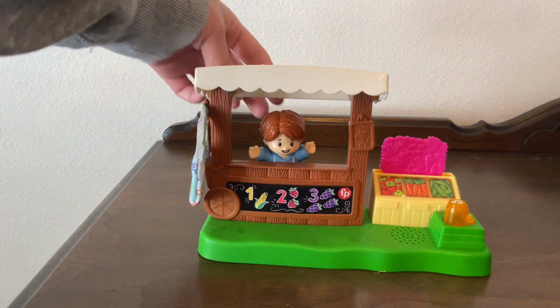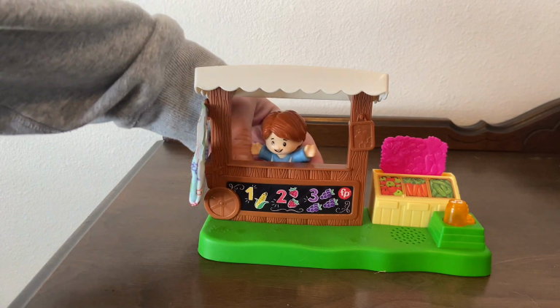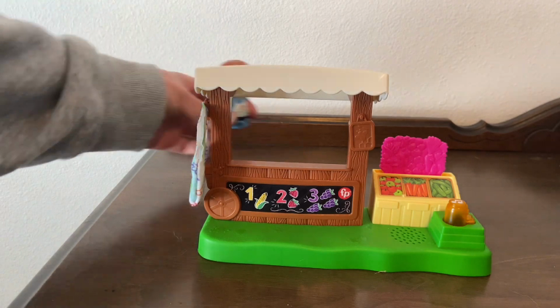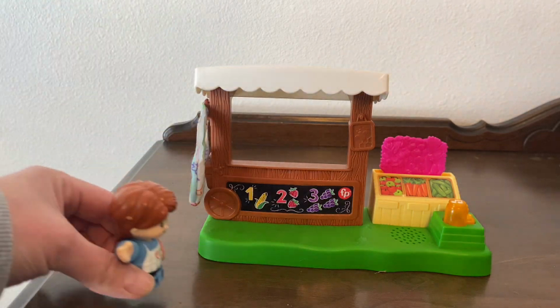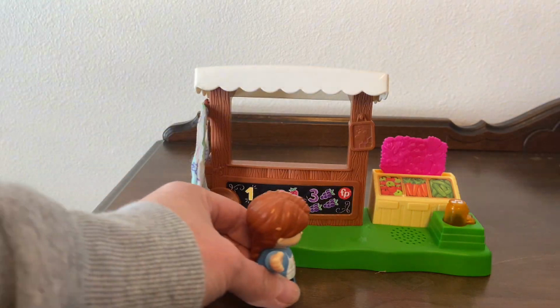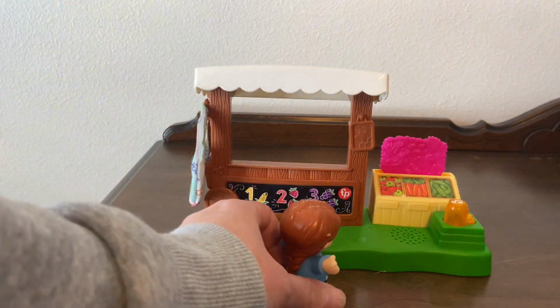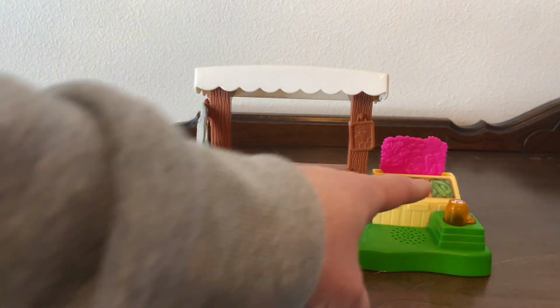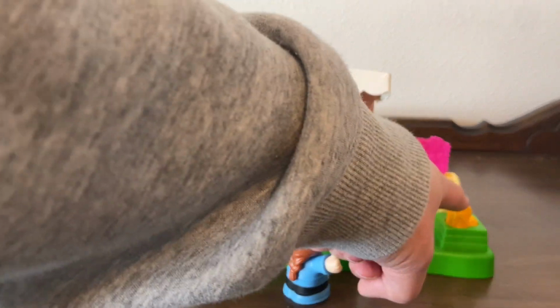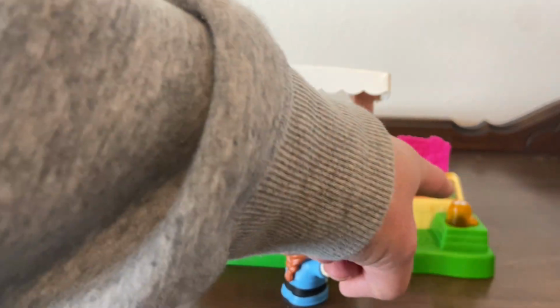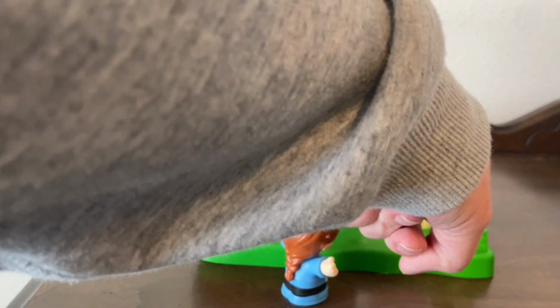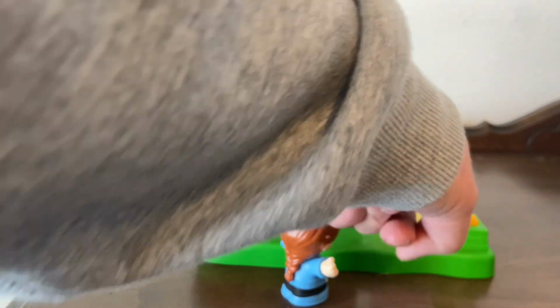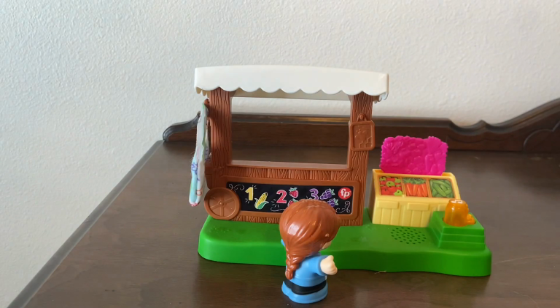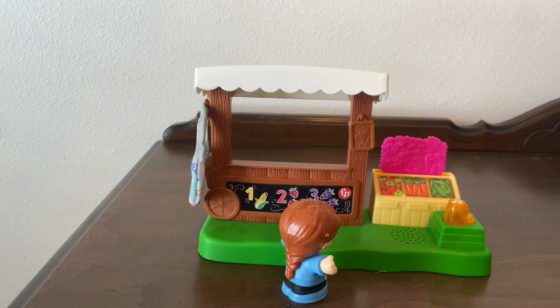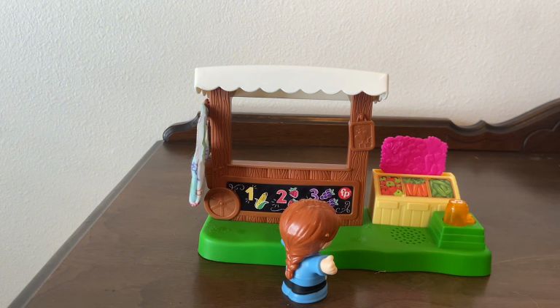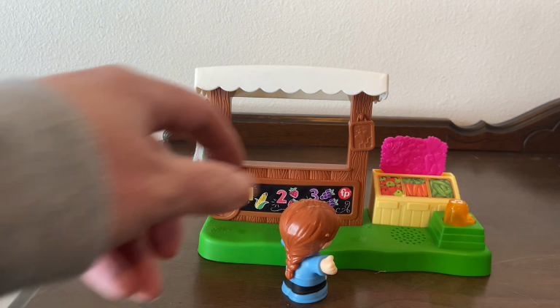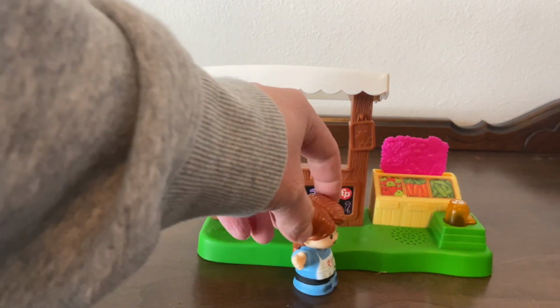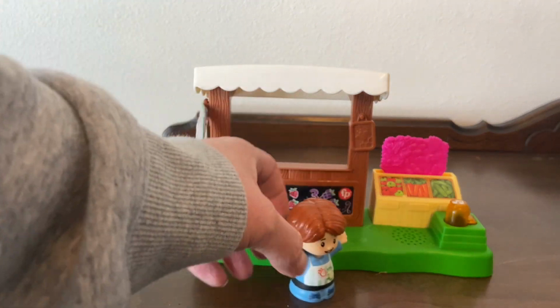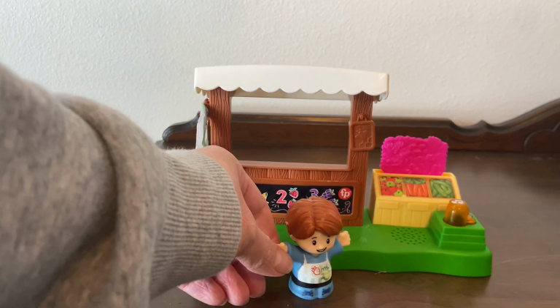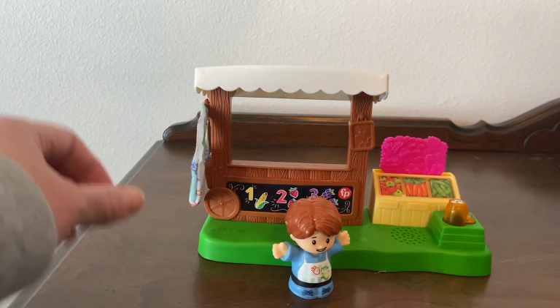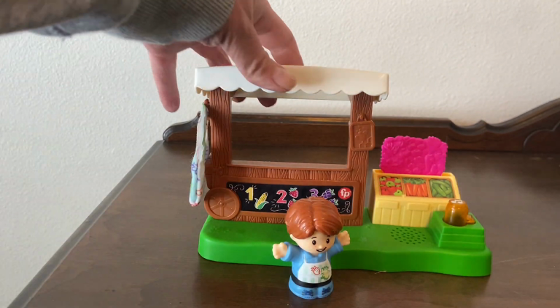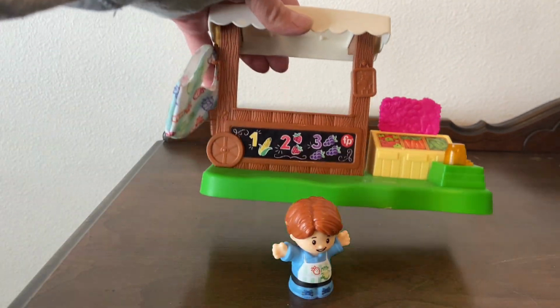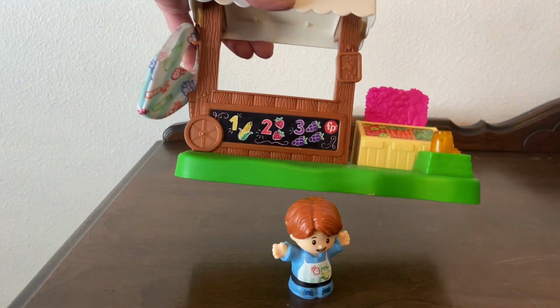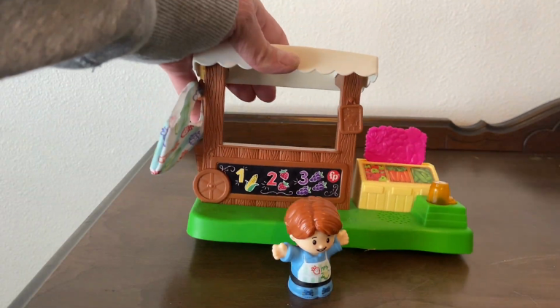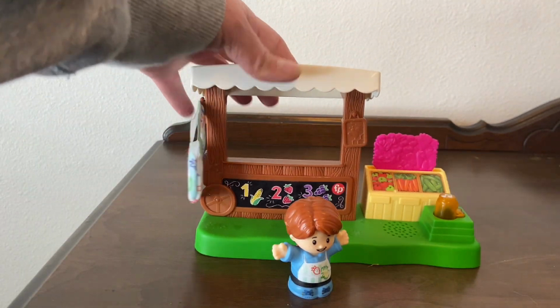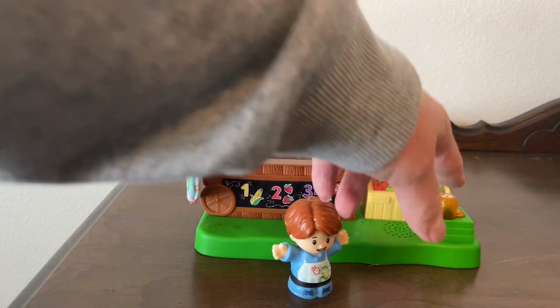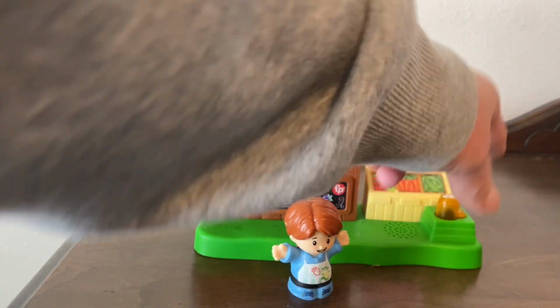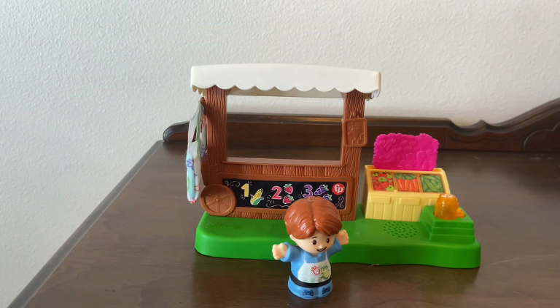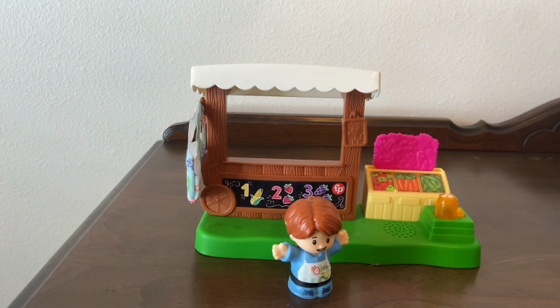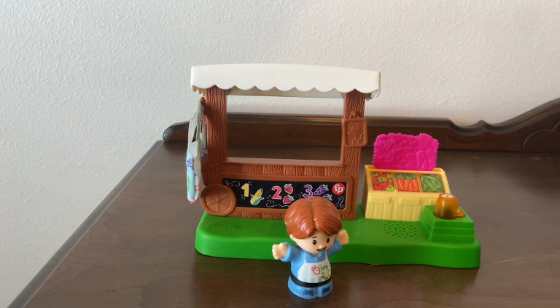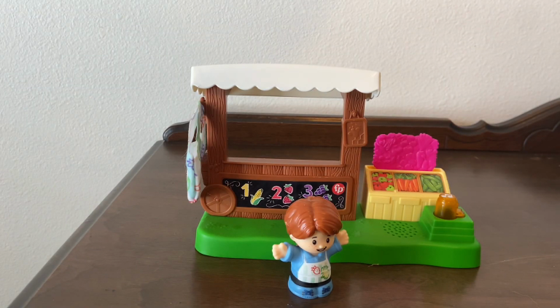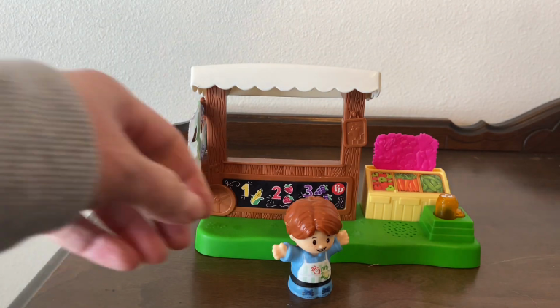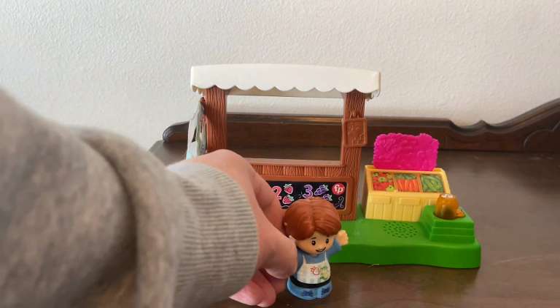We also have the Little People farm set, so this is a really fun addition to play with the farm and then also have the Farmer's Market stand. We can get really creative — have all the other Little People figurines and animals play with this Farmer's Market stand as well.